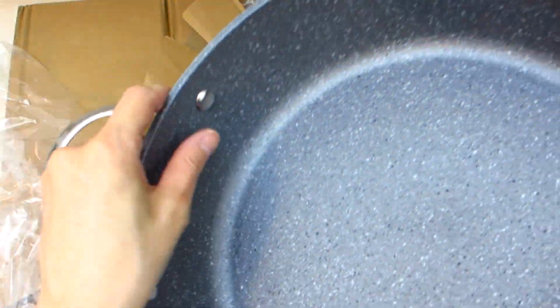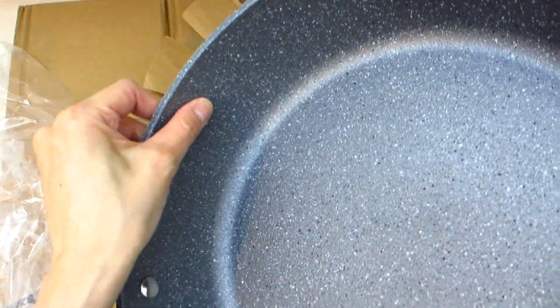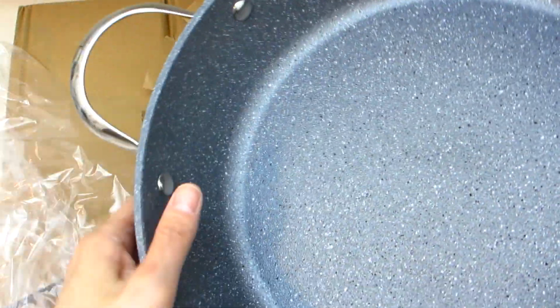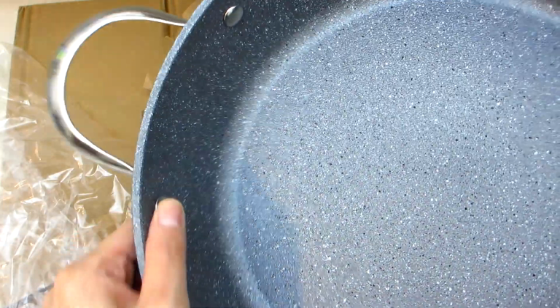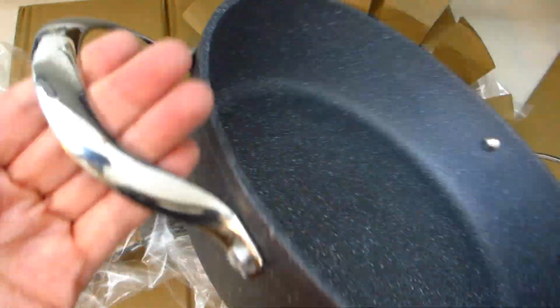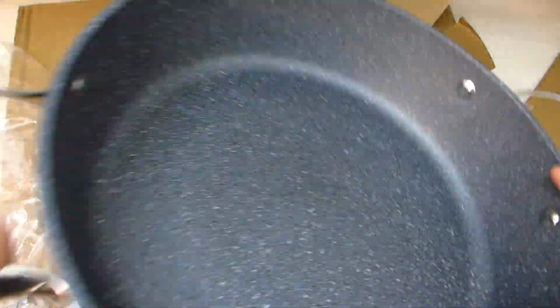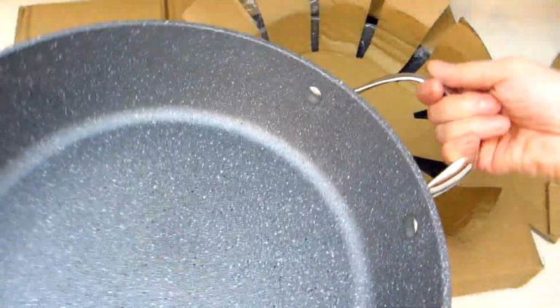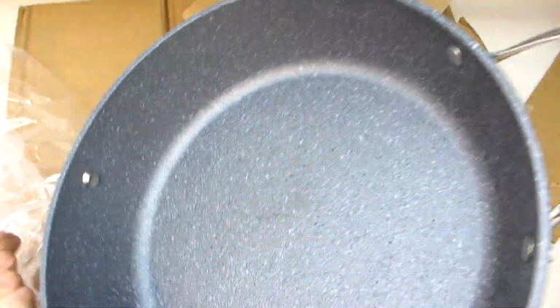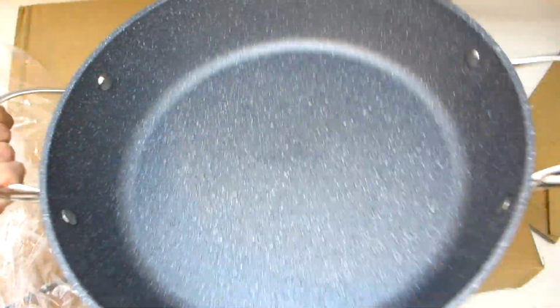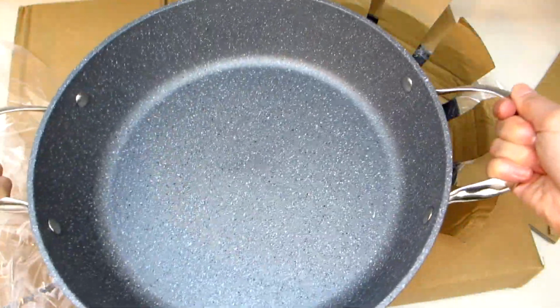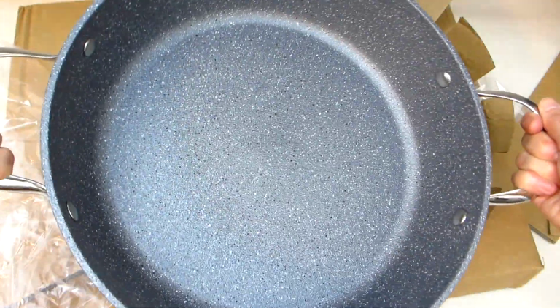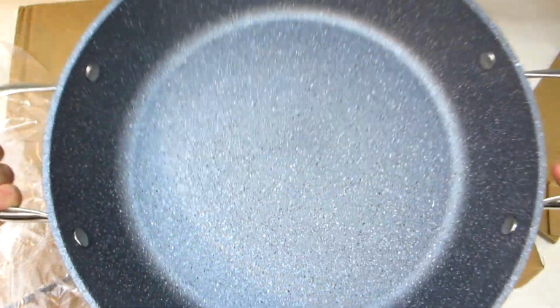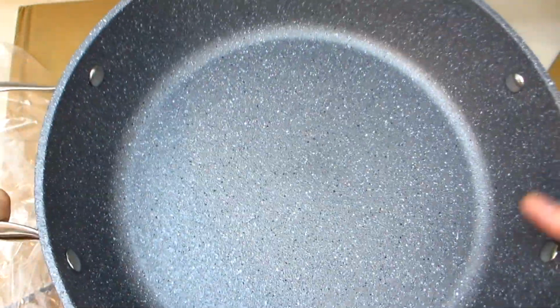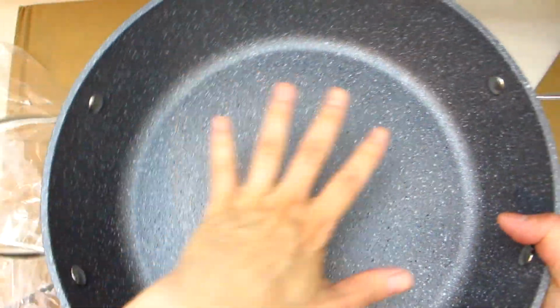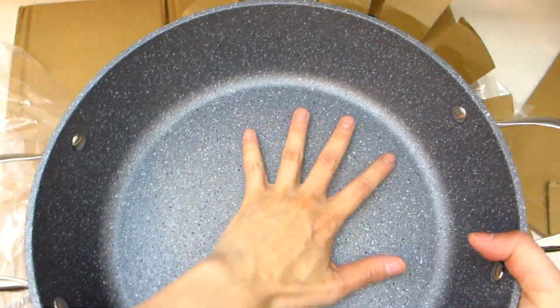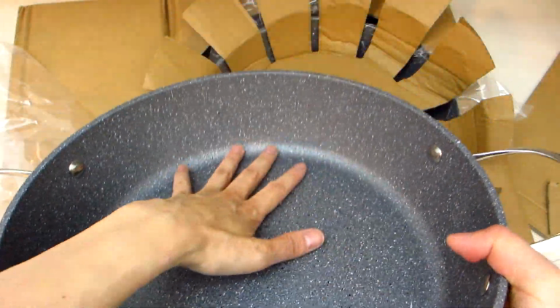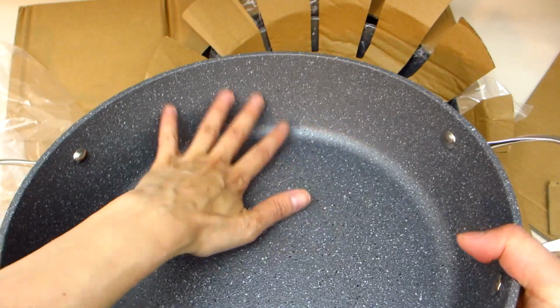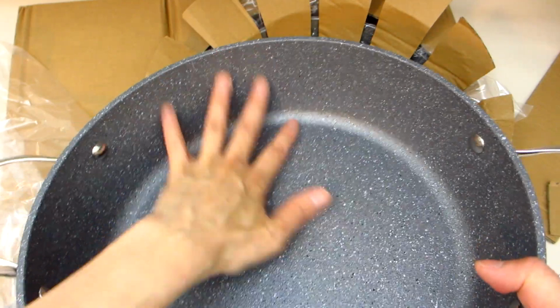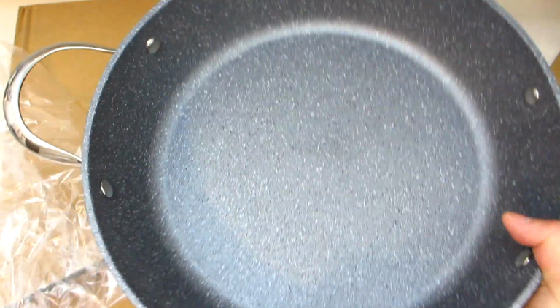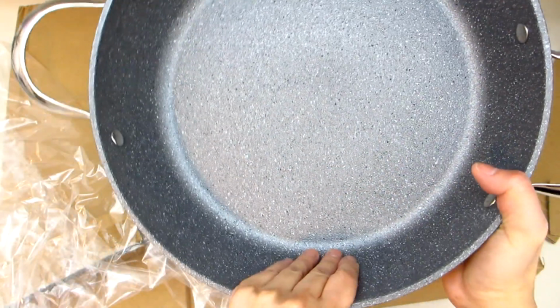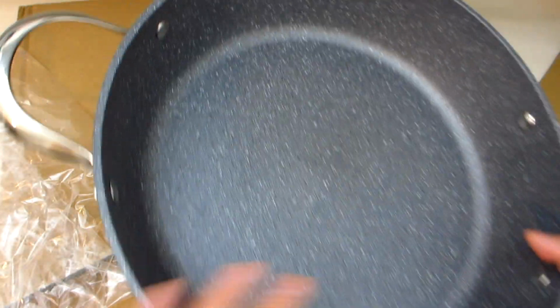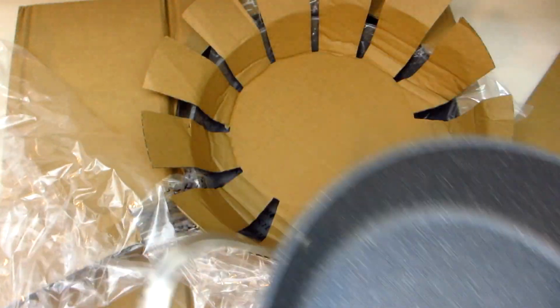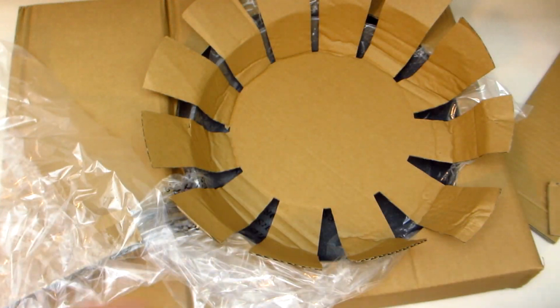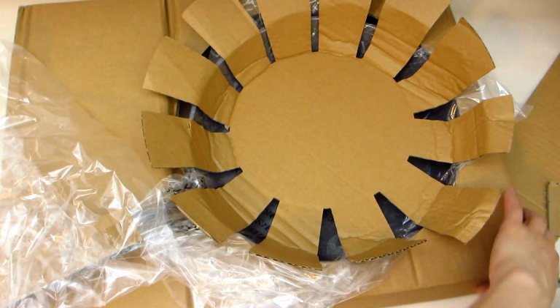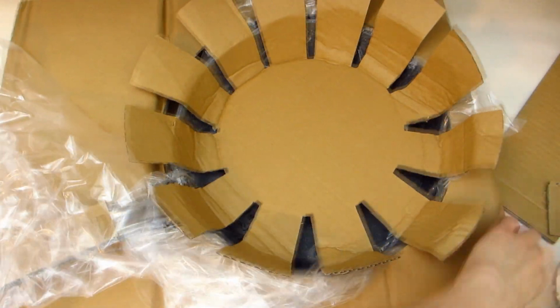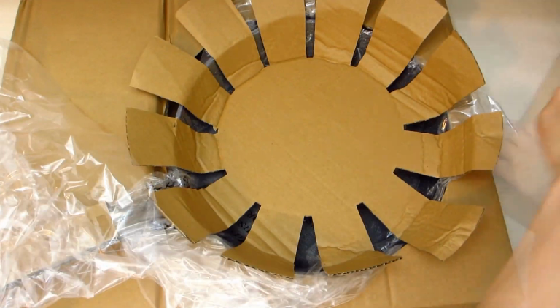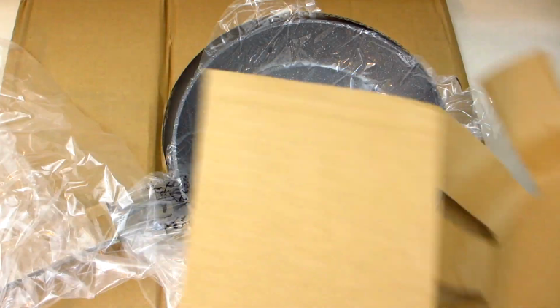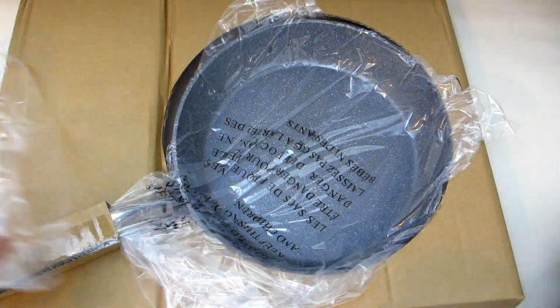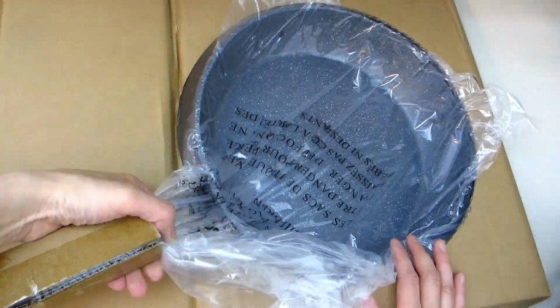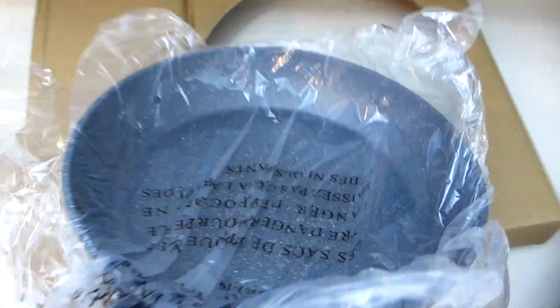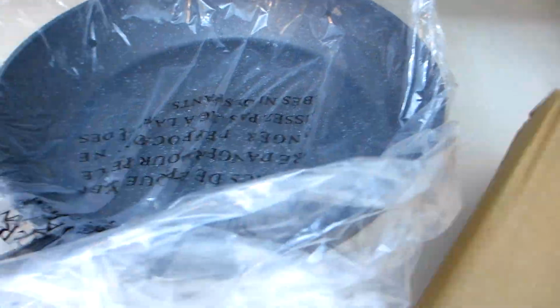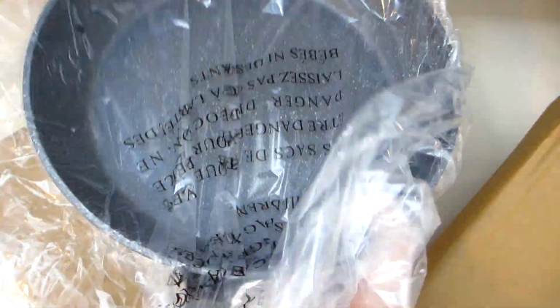The Dutch Oven Pot comes with two stainless steel riveted handles, one on each side. This pot comes deep enough that you can use it as a one-pot meal maker. You can pretty much cook anything in it from soups, sauces, pasta, and meat.